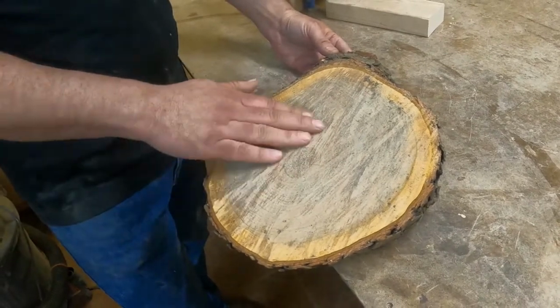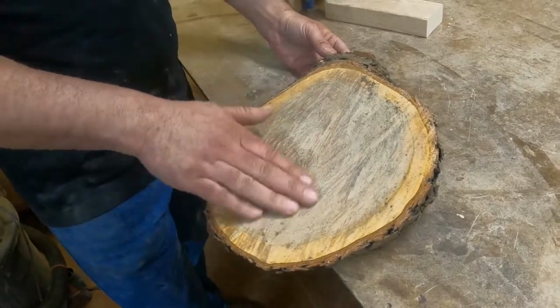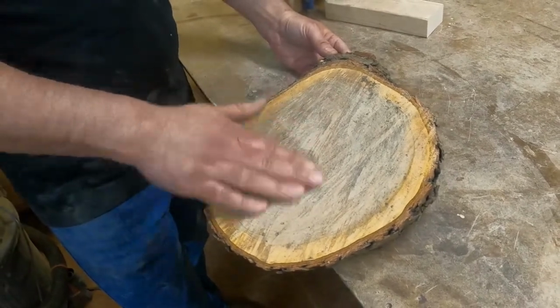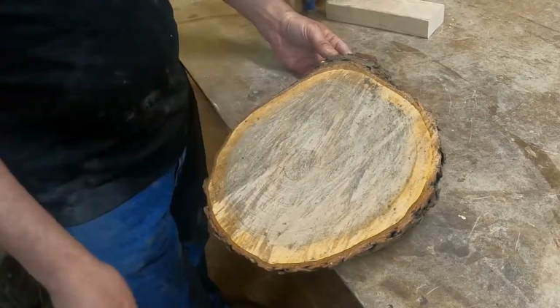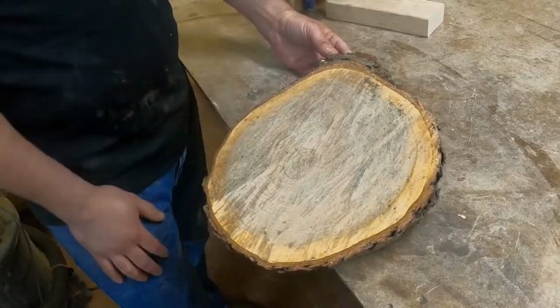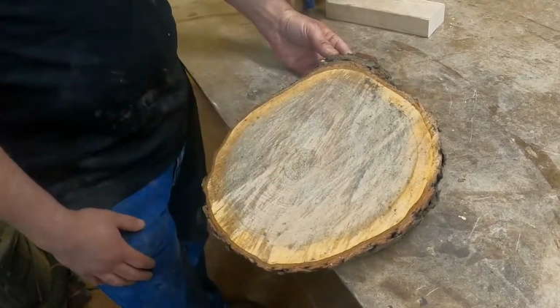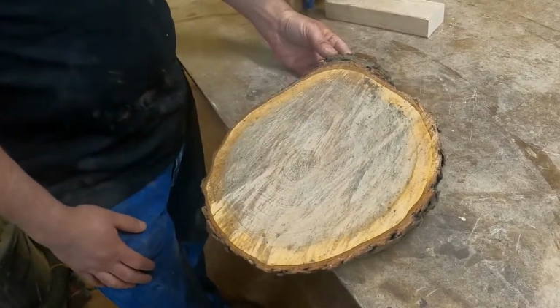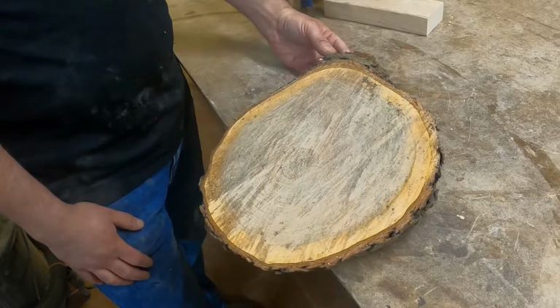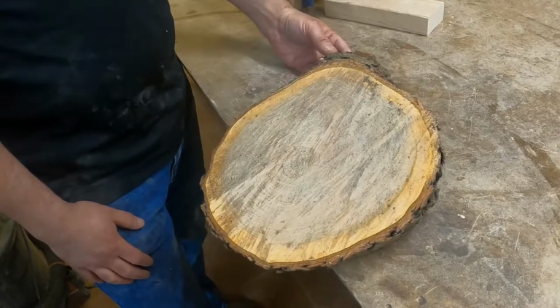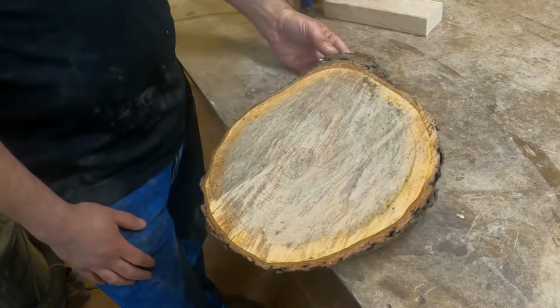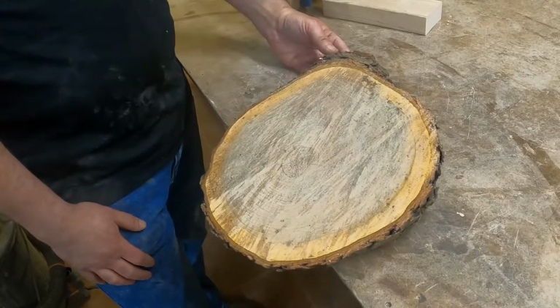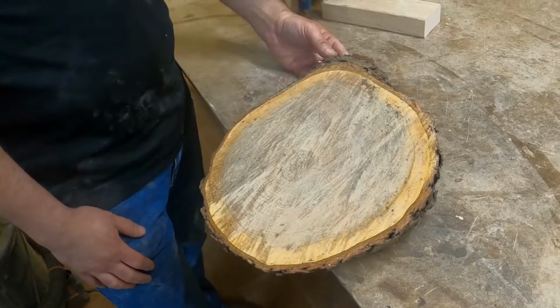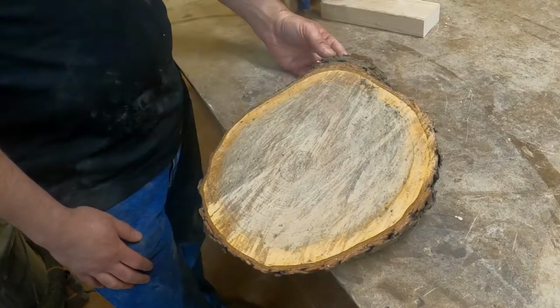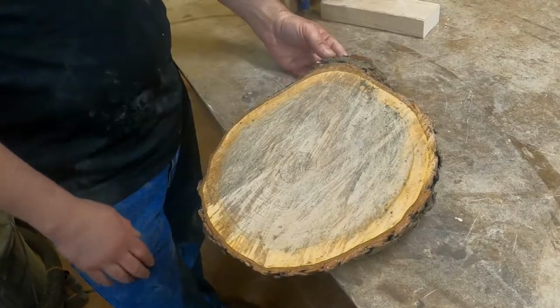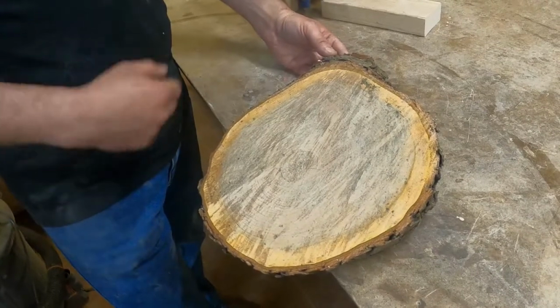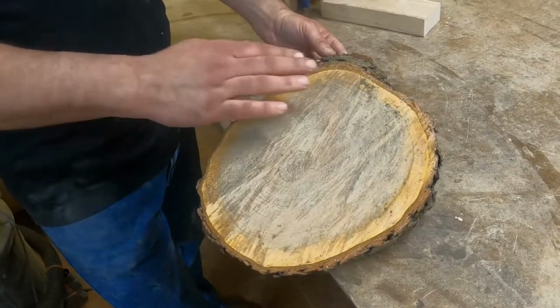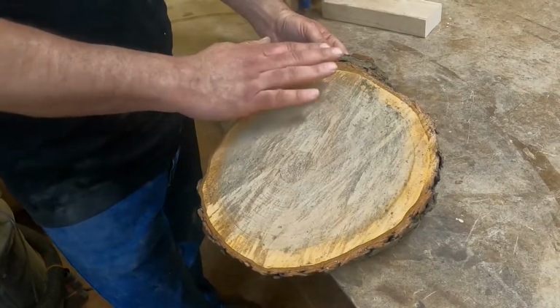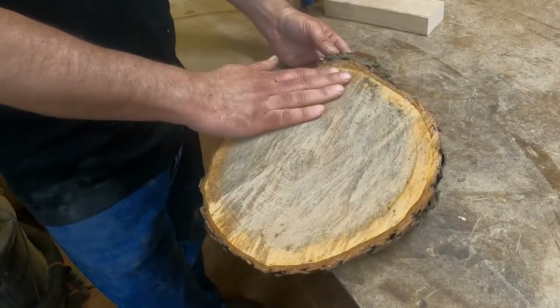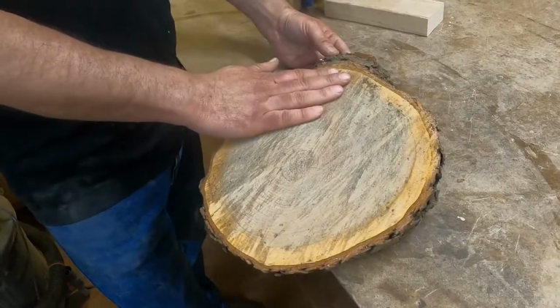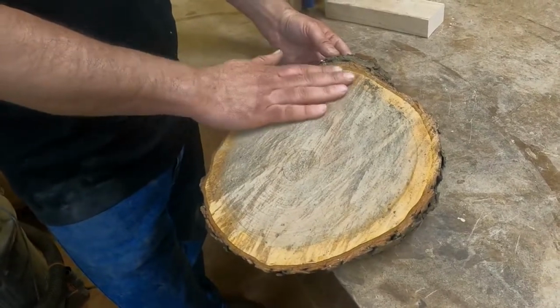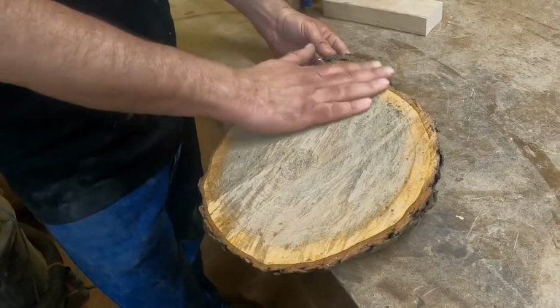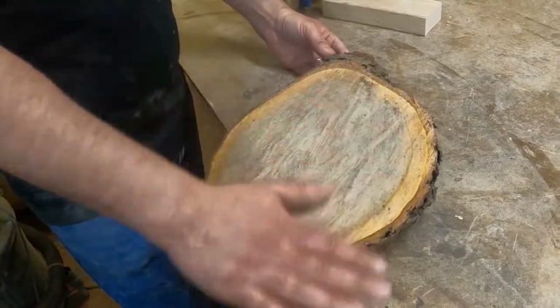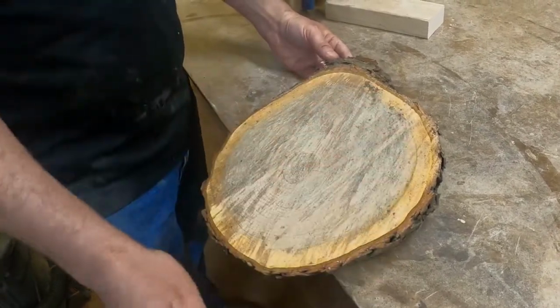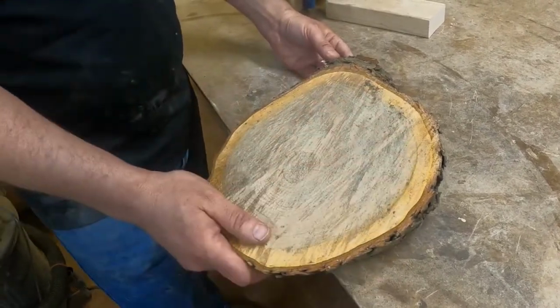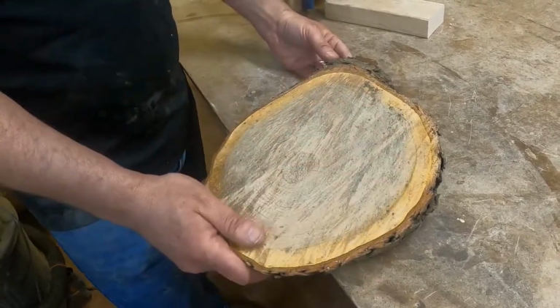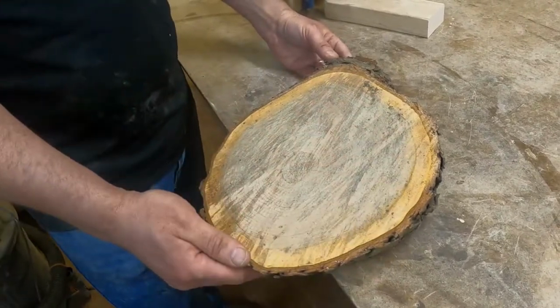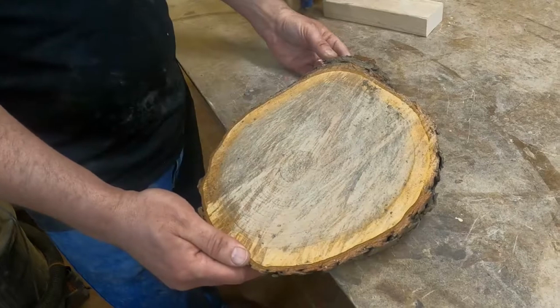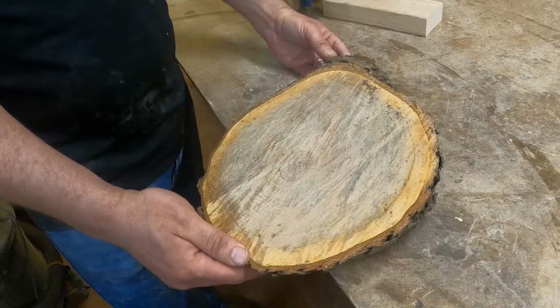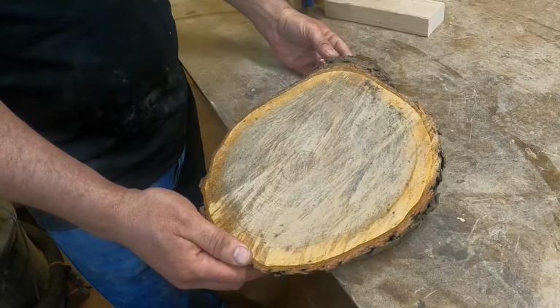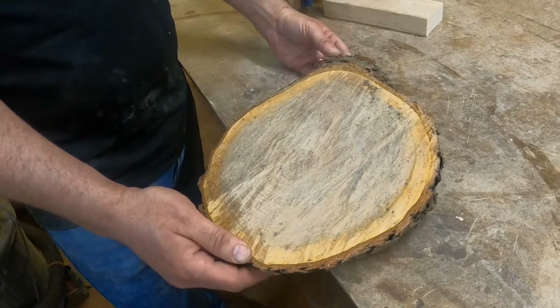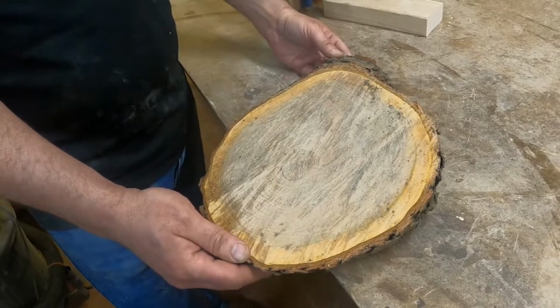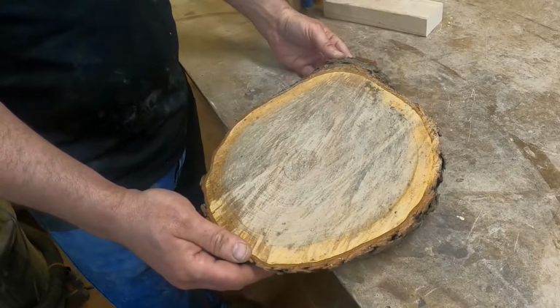I'm trying to minimize cracking after it's finished. So with that, we'll get started cleaning these up and pushing them through the planer.